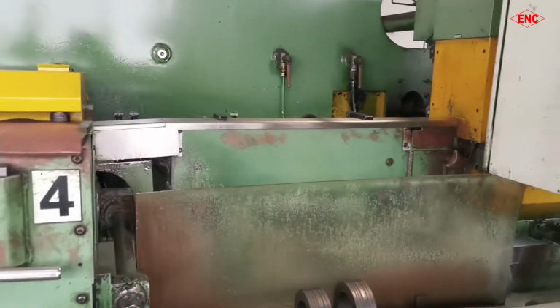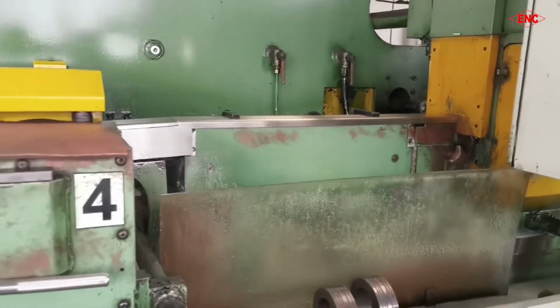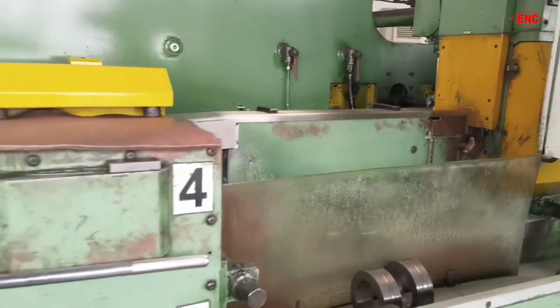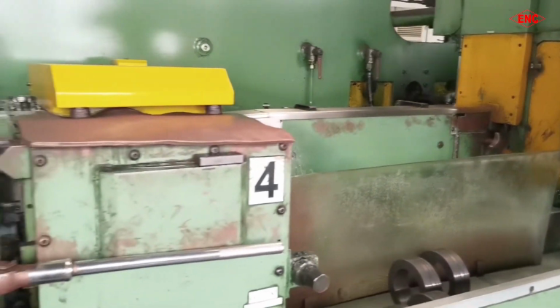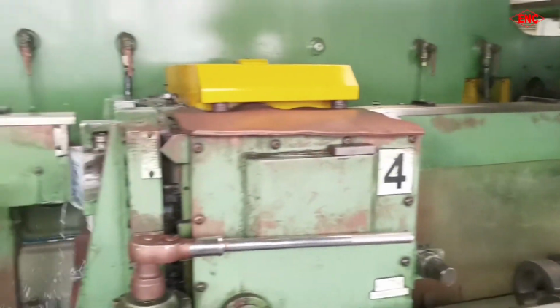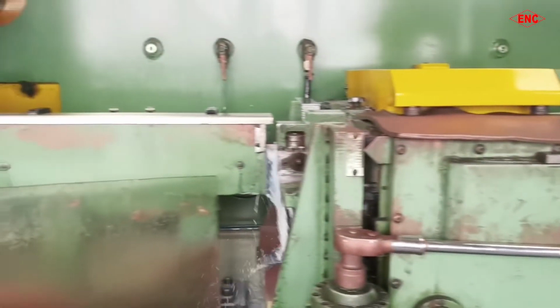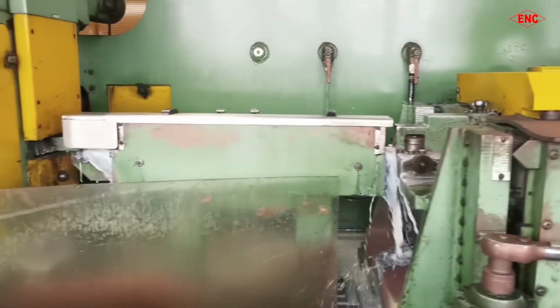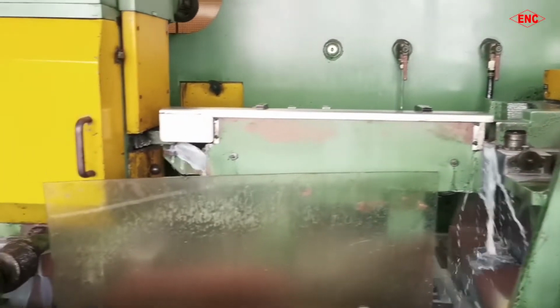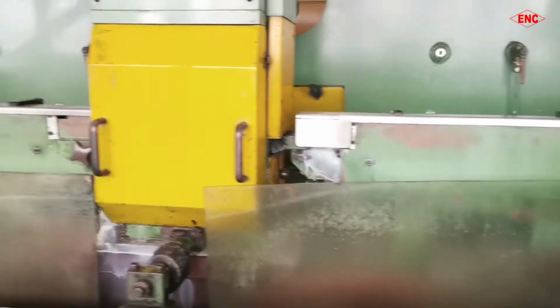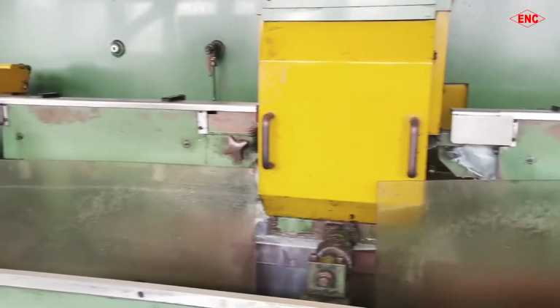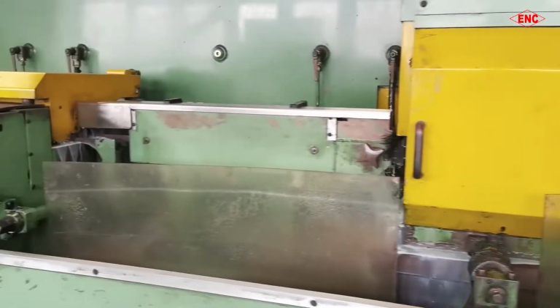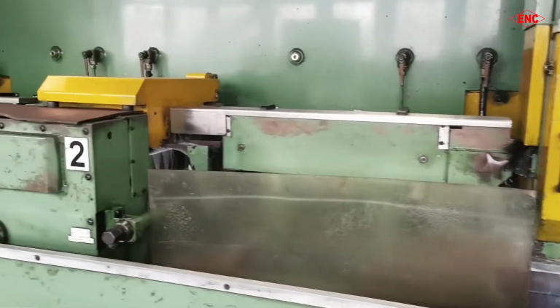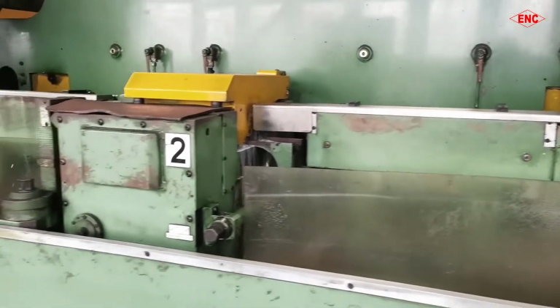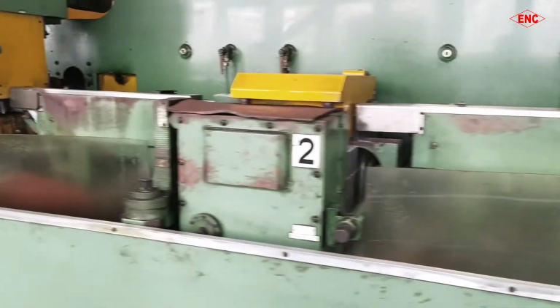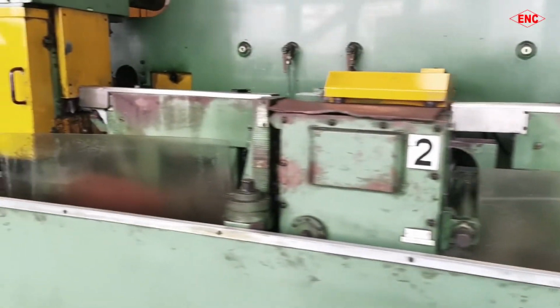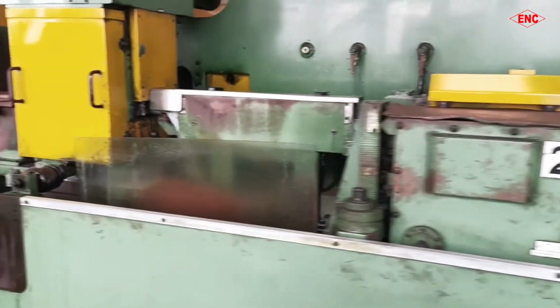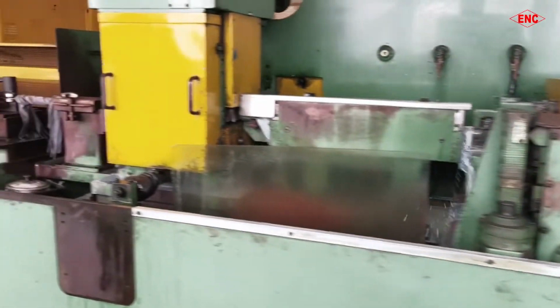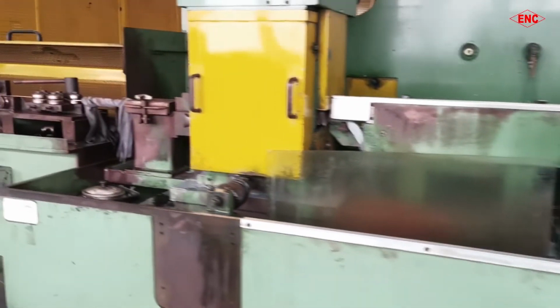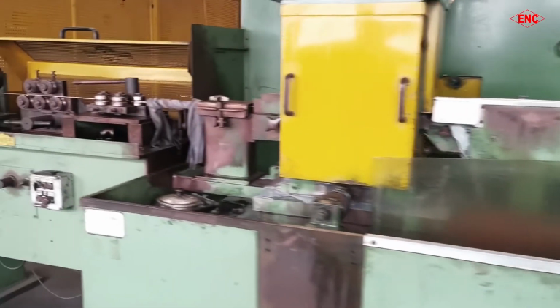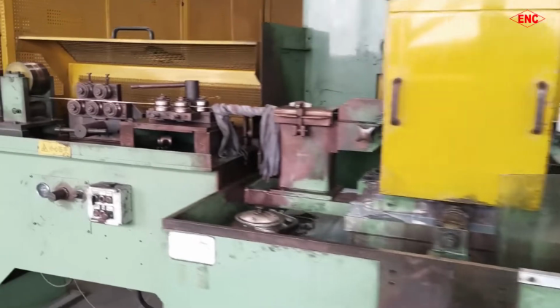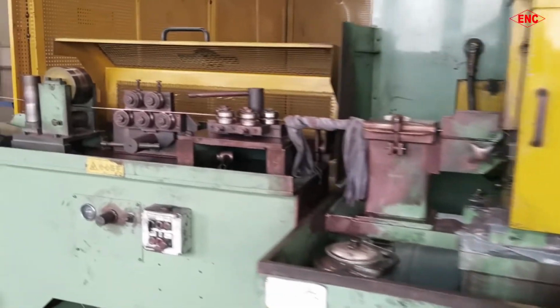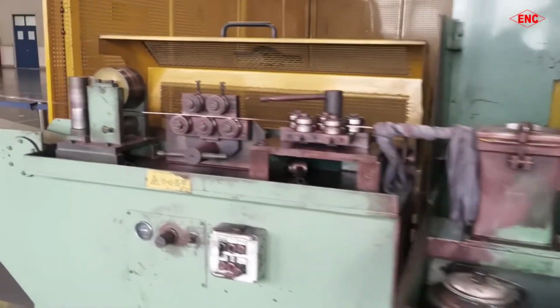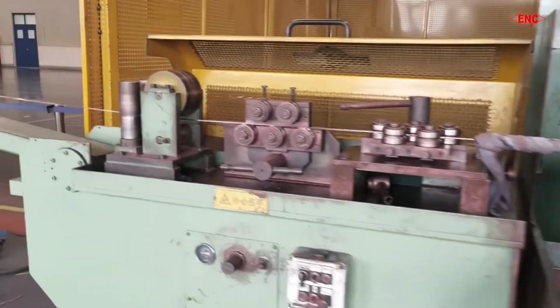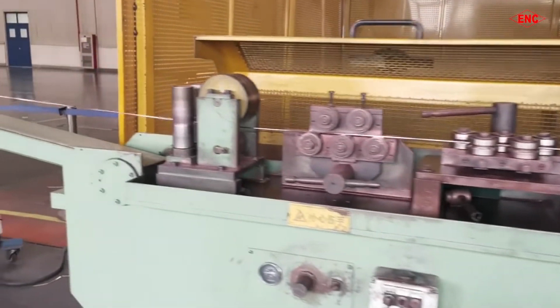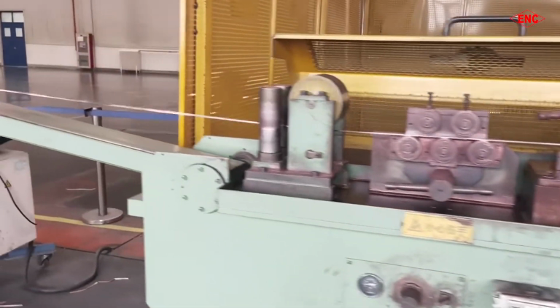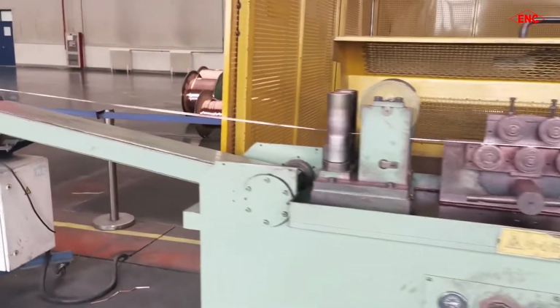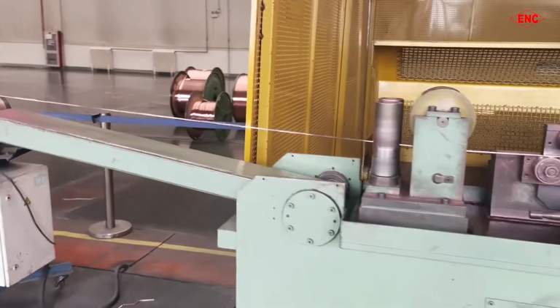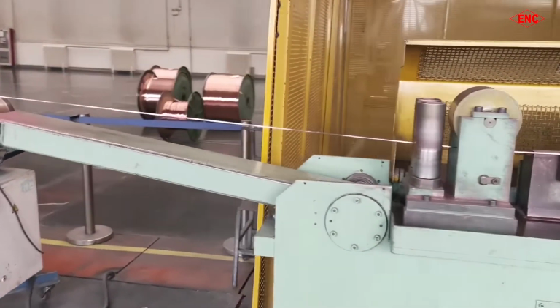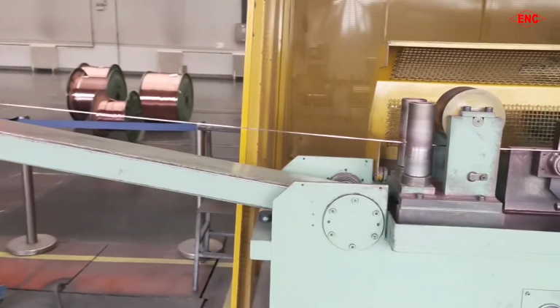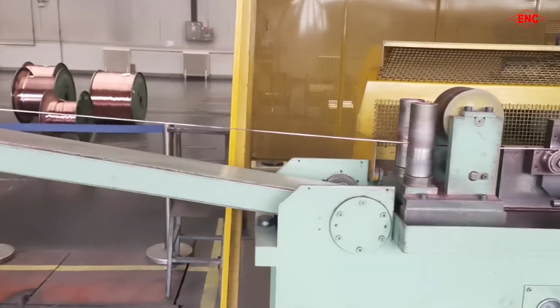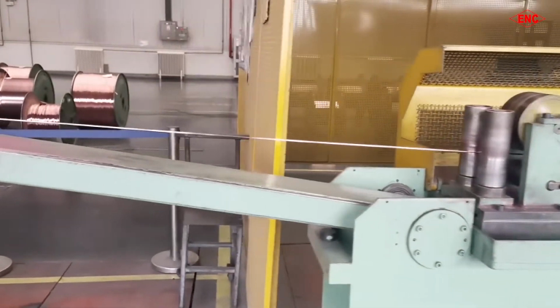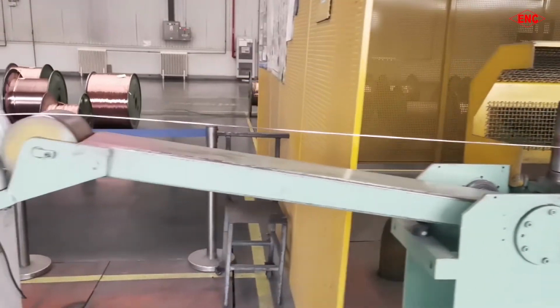Breakdown Voltage Tester. In the production process, from the first test and process test to the finished-product test of enameled wire sampling breakdown test, to ensure the electrical performance of enameled wire.